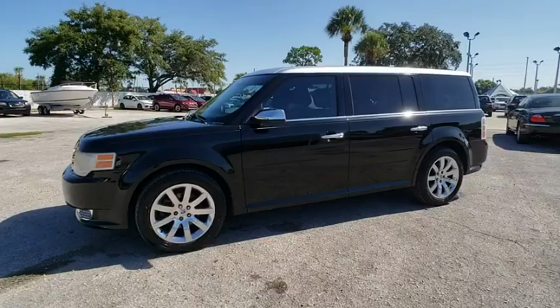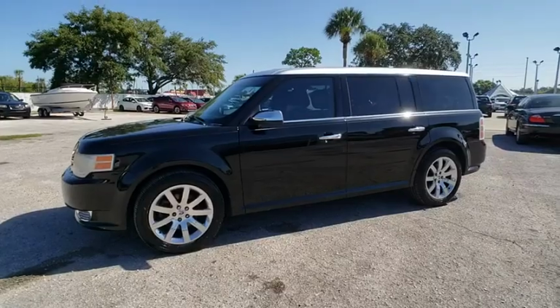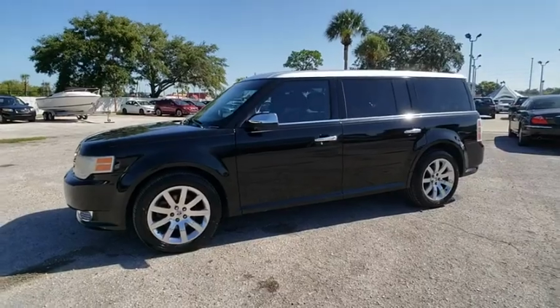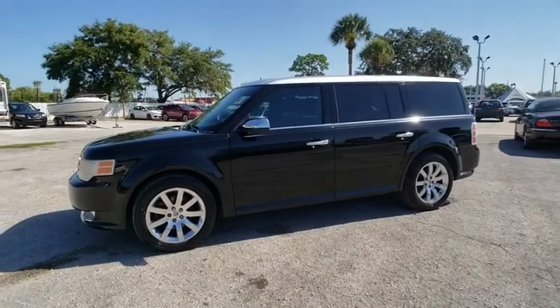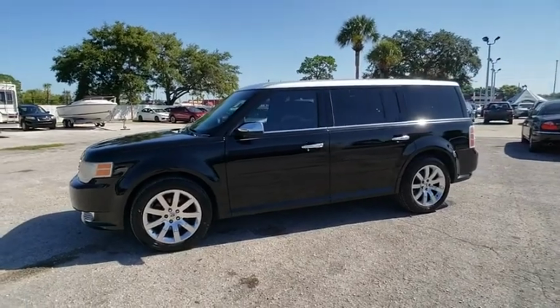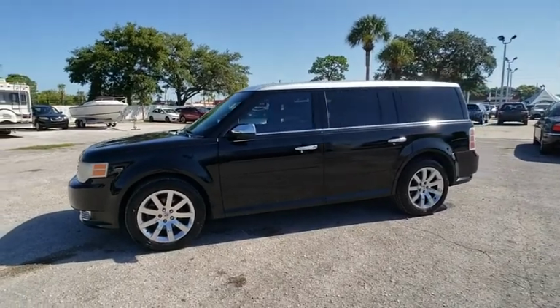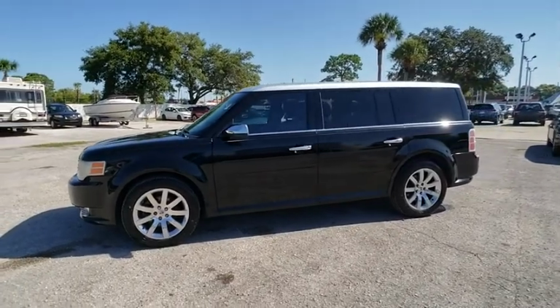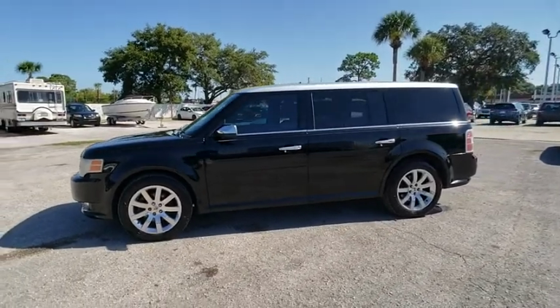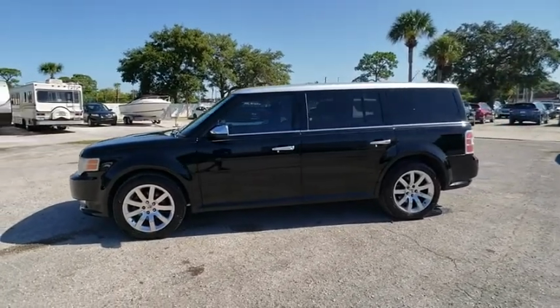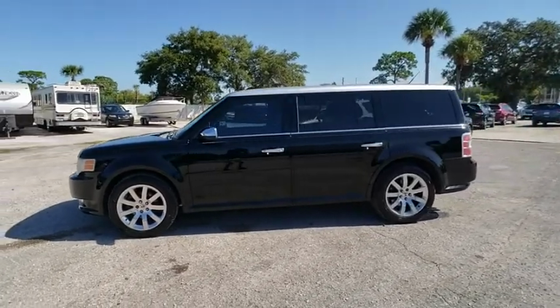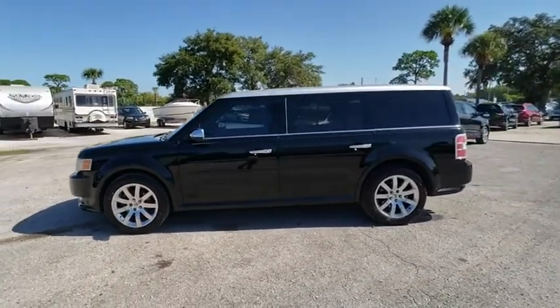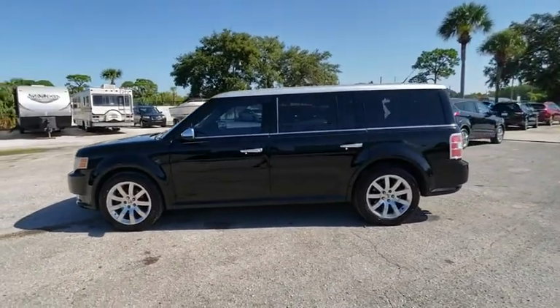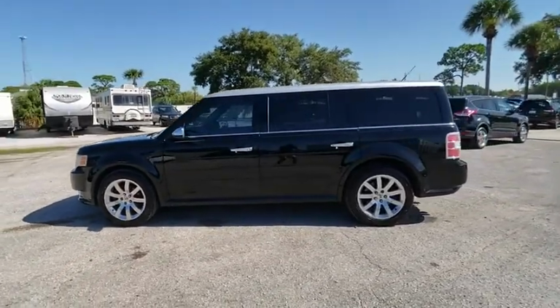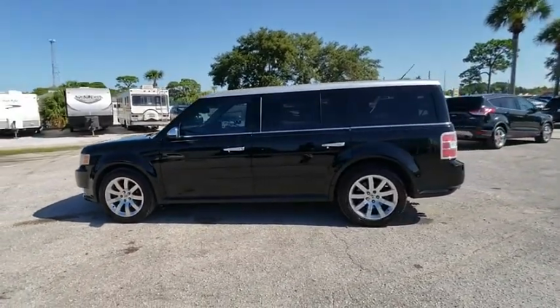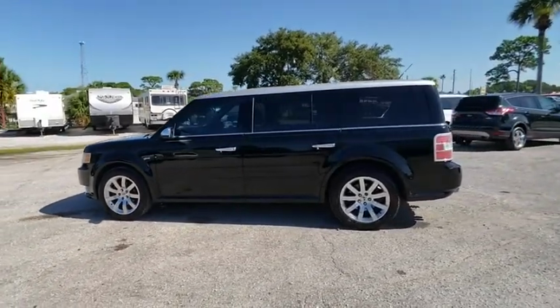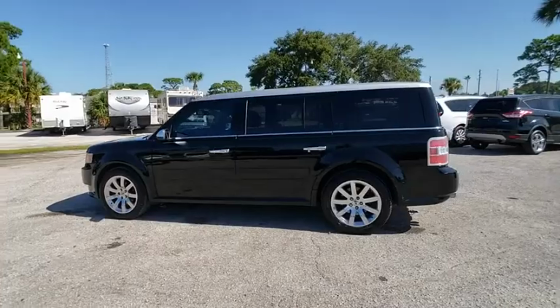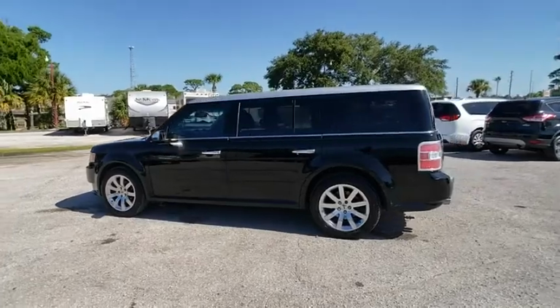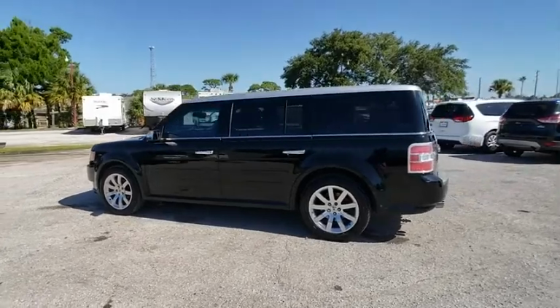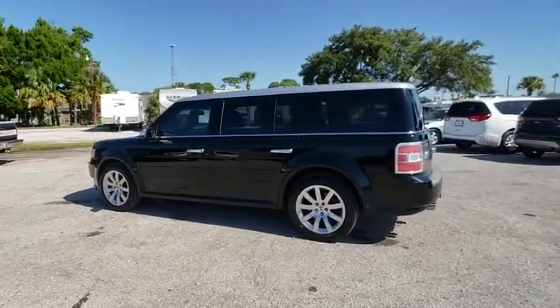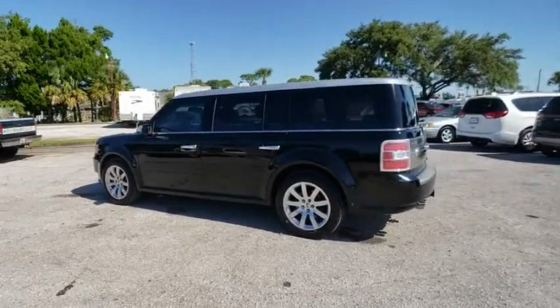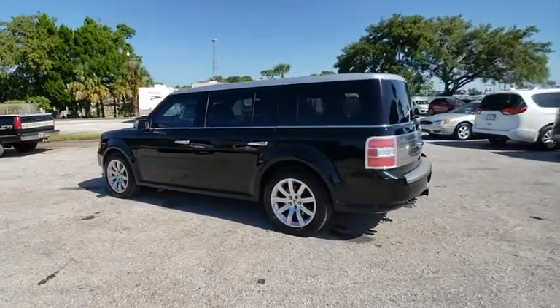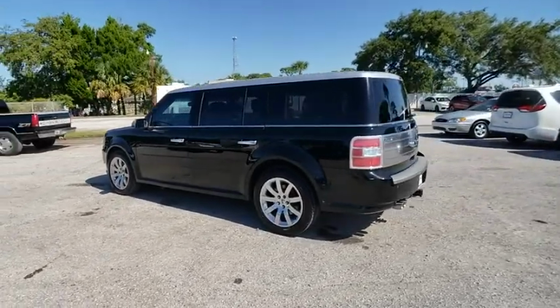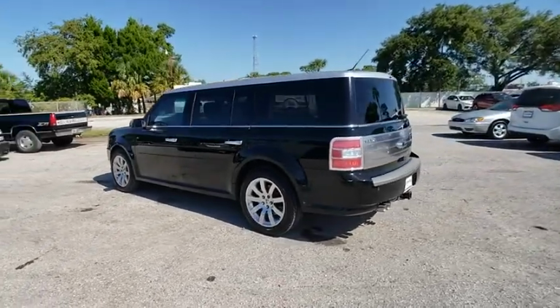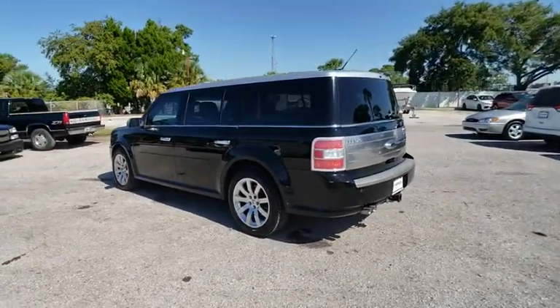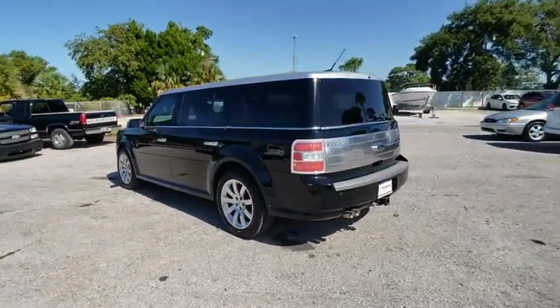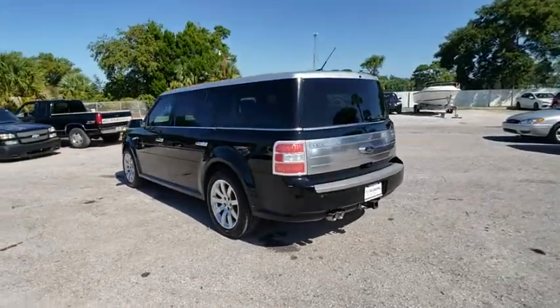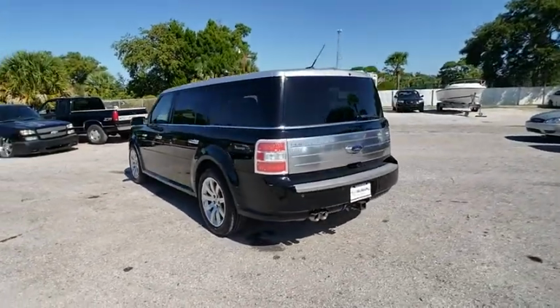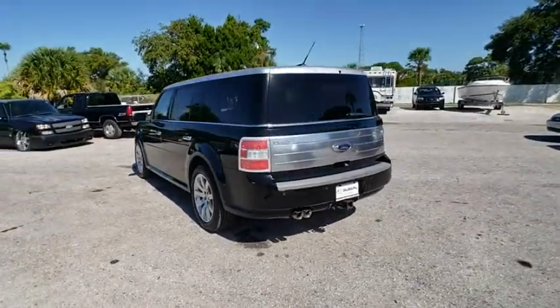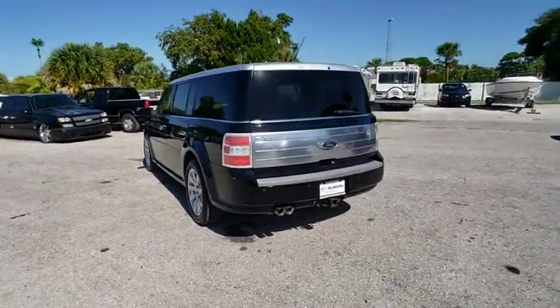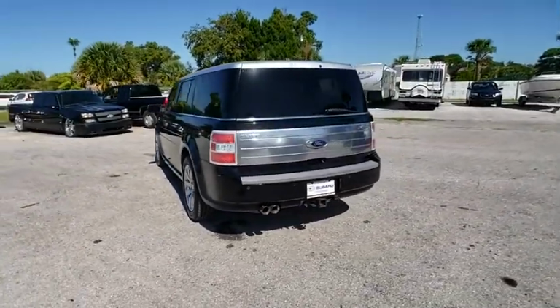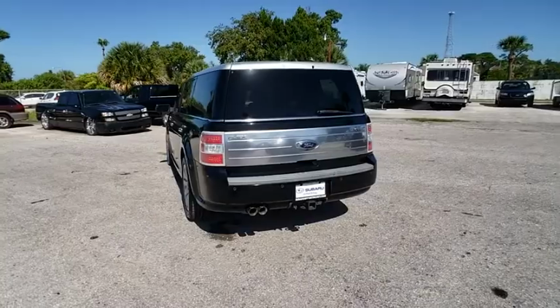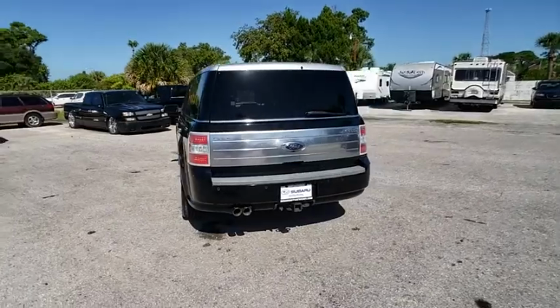The 2009 Flex. Flex isn't just exciting to look at, it's exciting to drive. It hunkers down, puts a limit on lean, and is priced below $10,000.